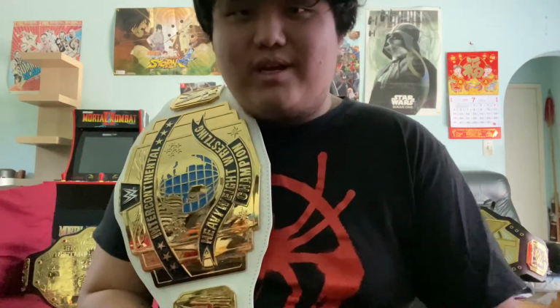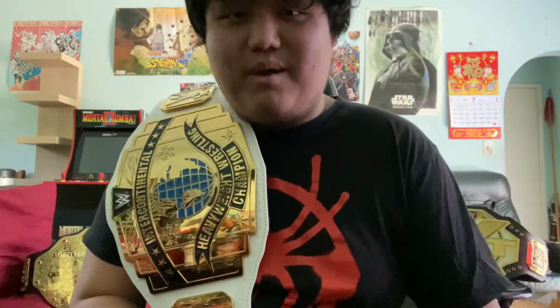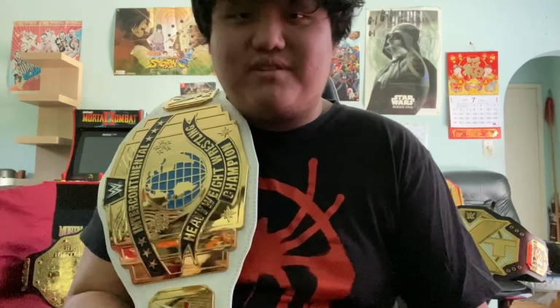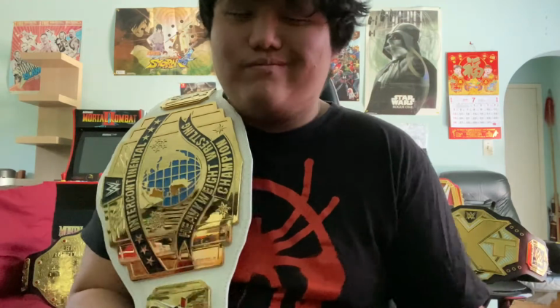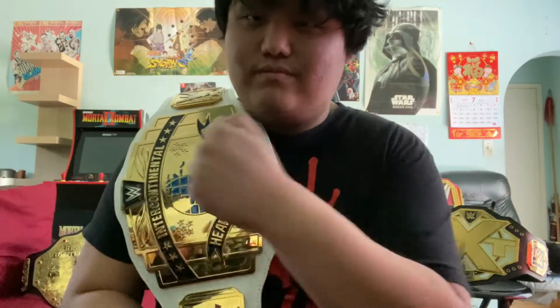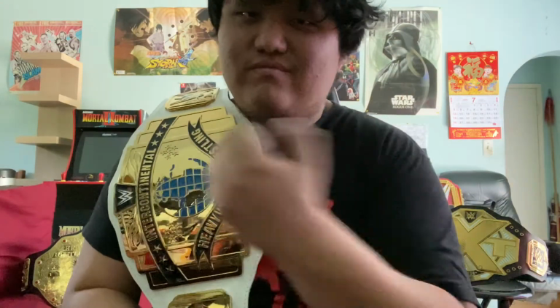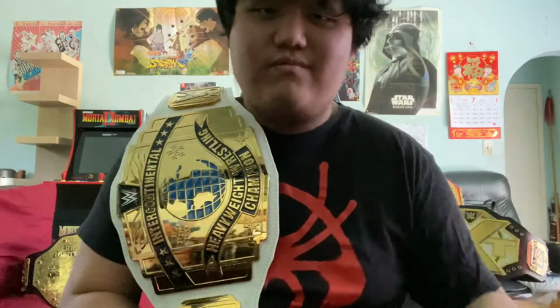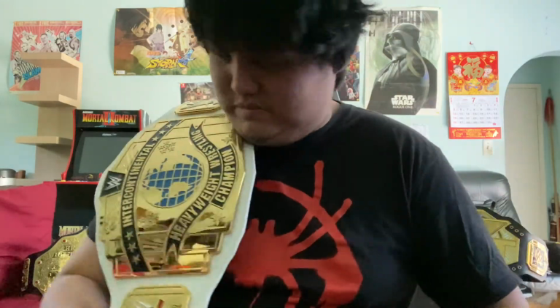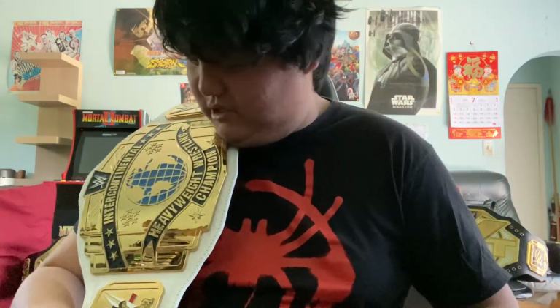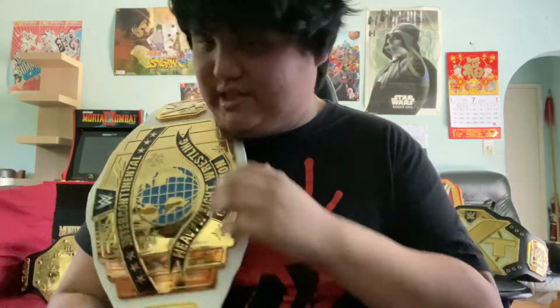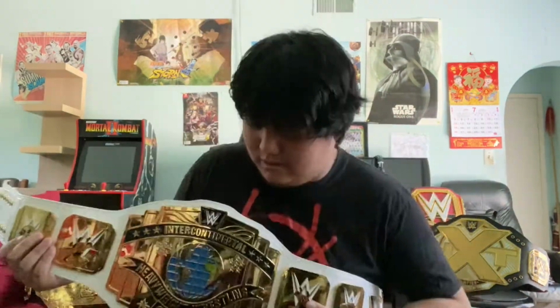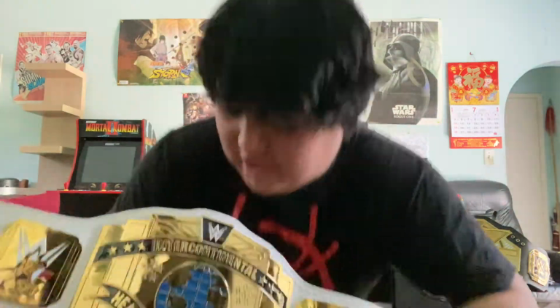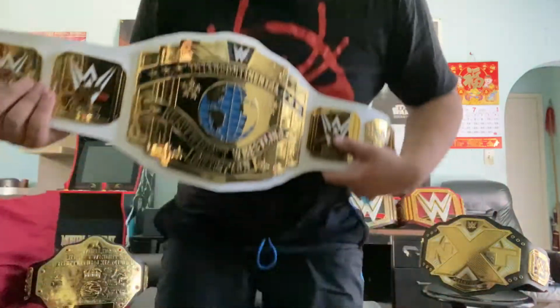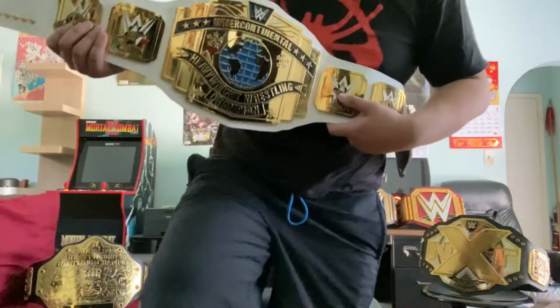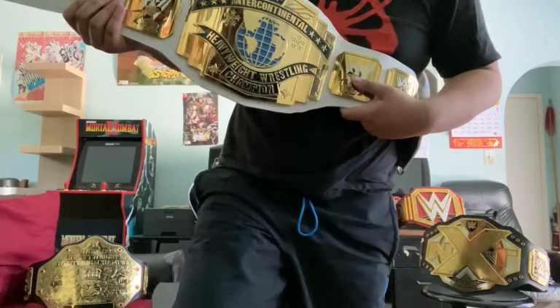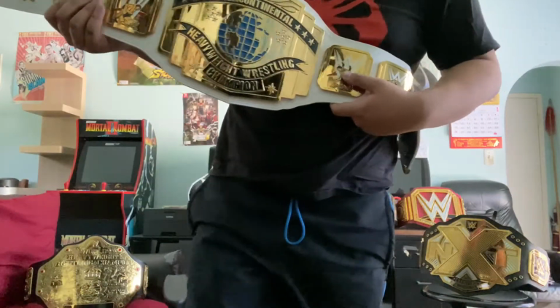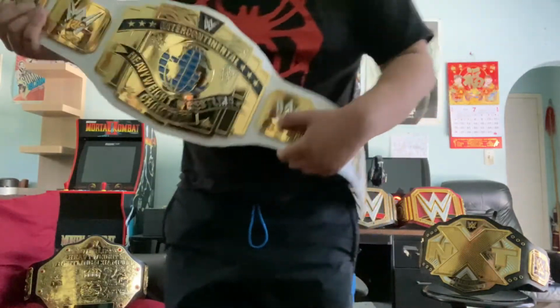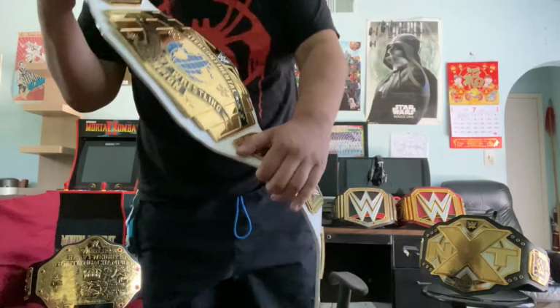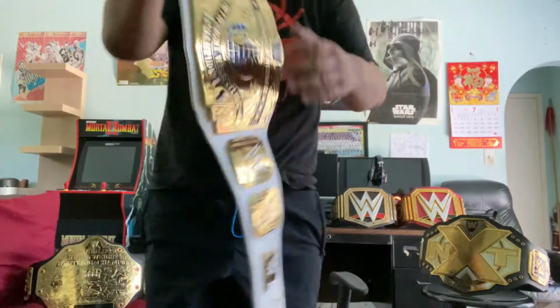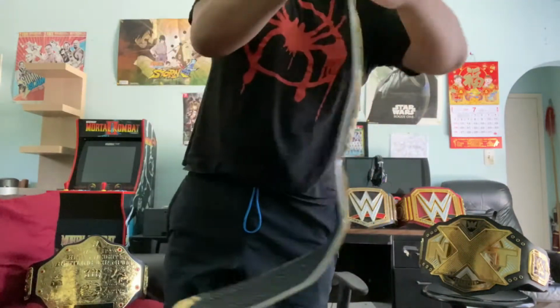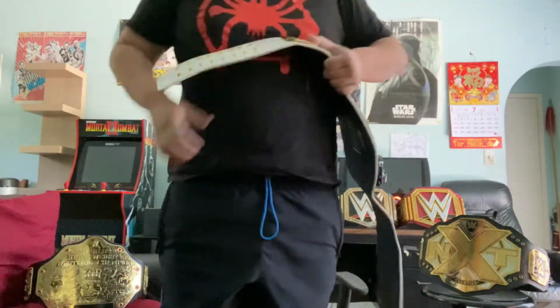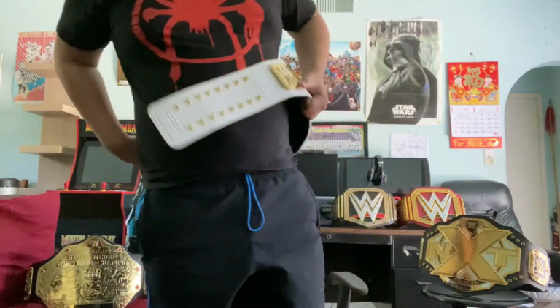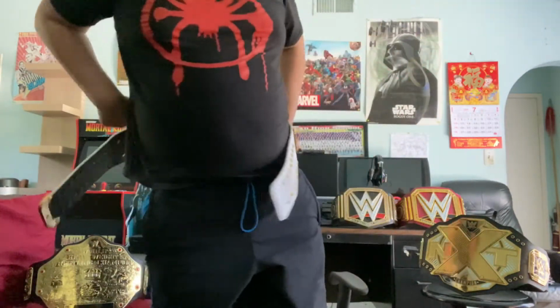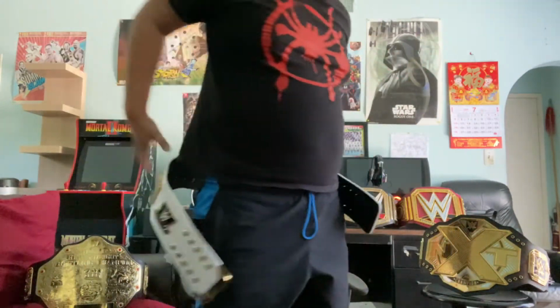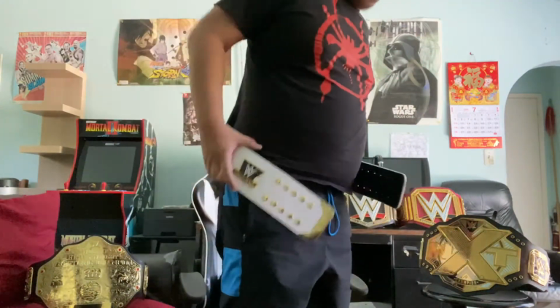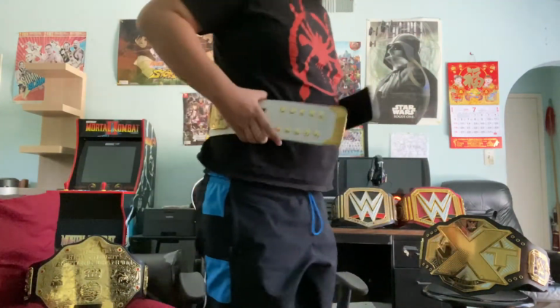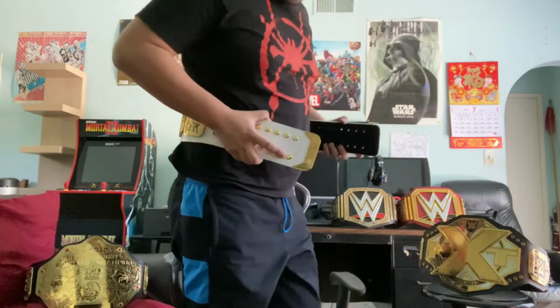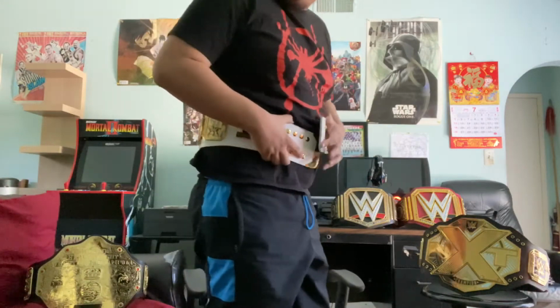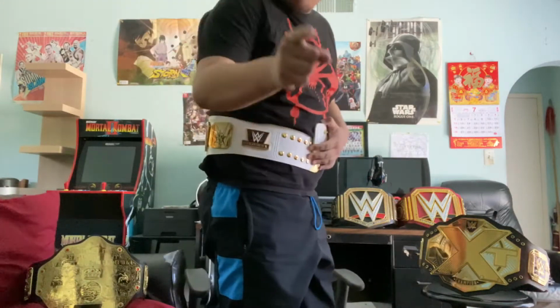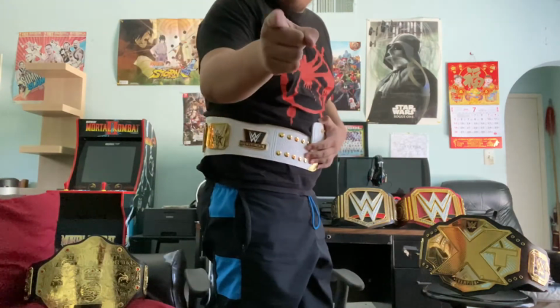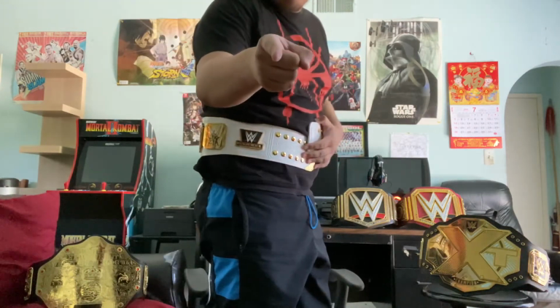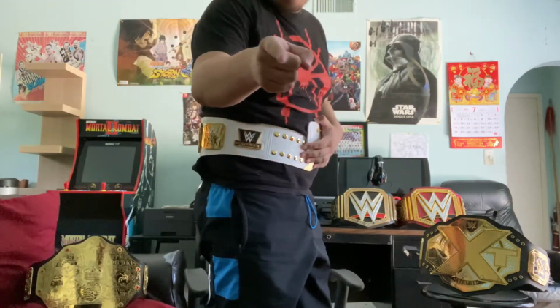I mean, it is a commemorative, so hard plastic. Okay, let's try this baby out. Let me move my chair back. And yes, it will still fit me.